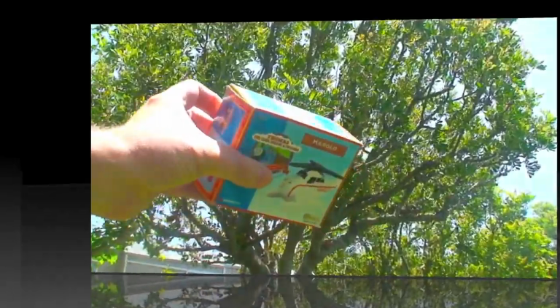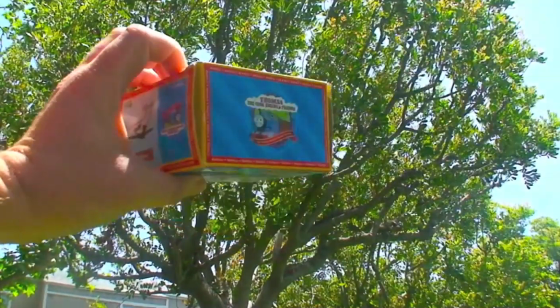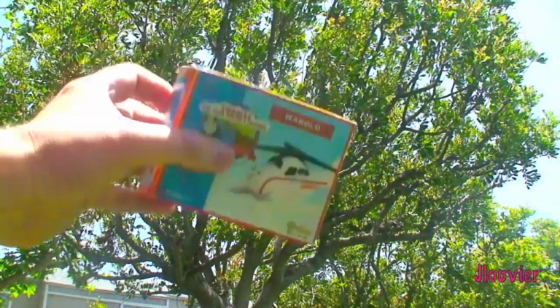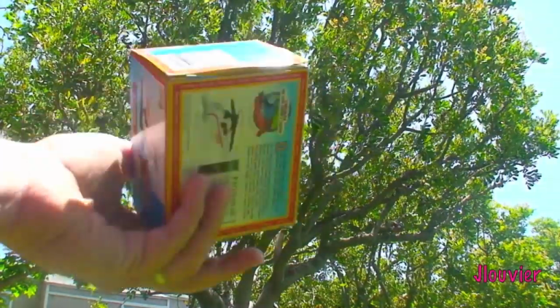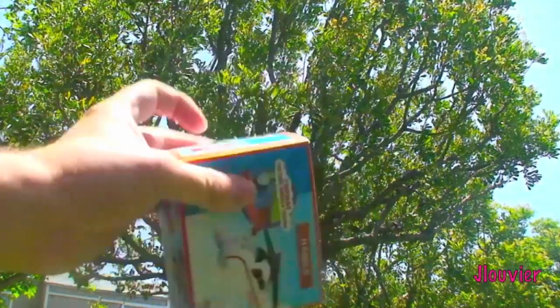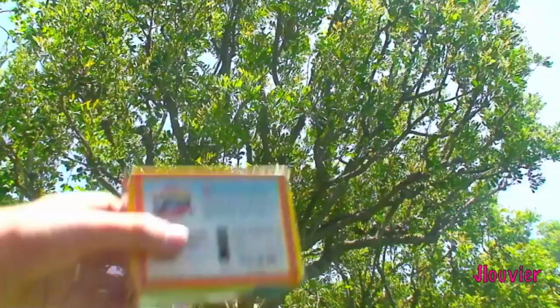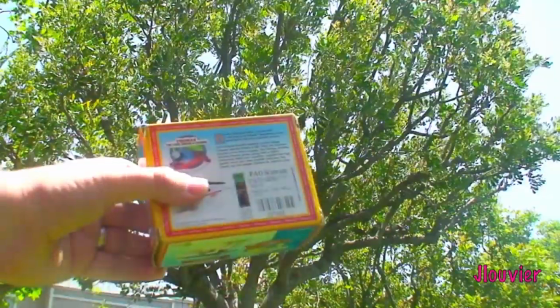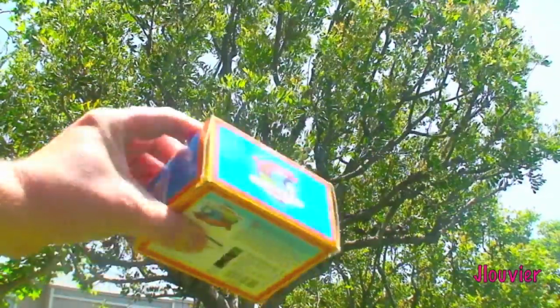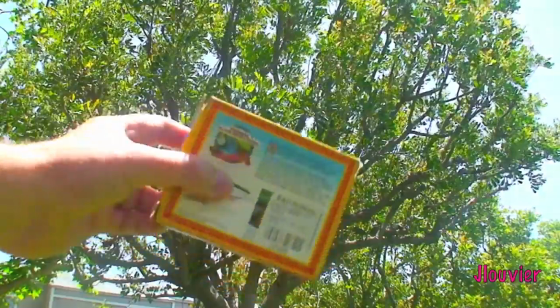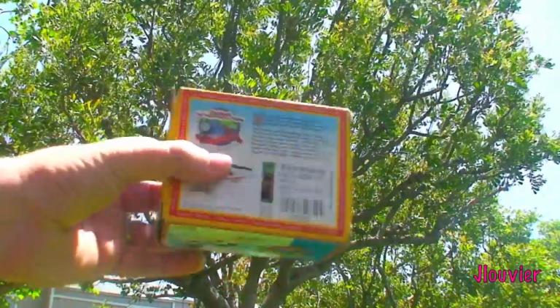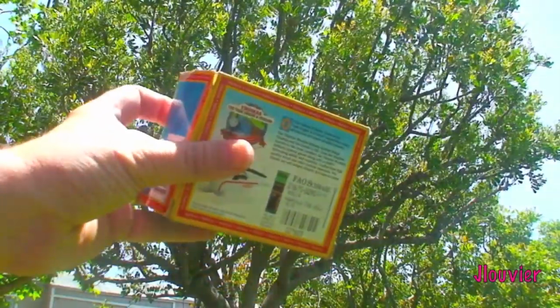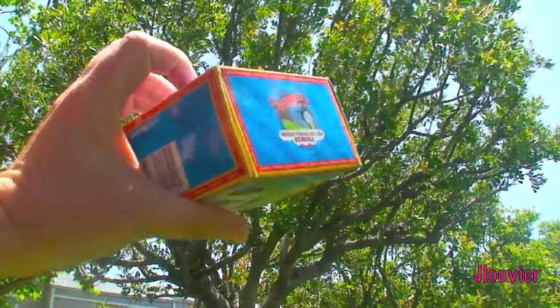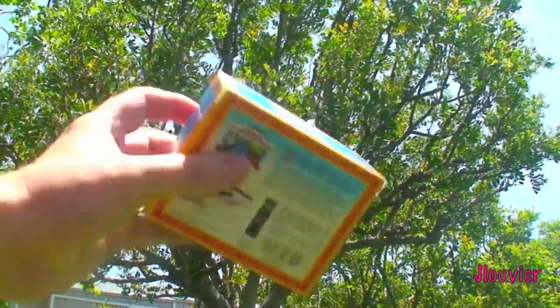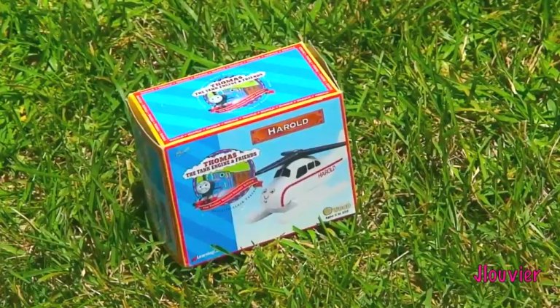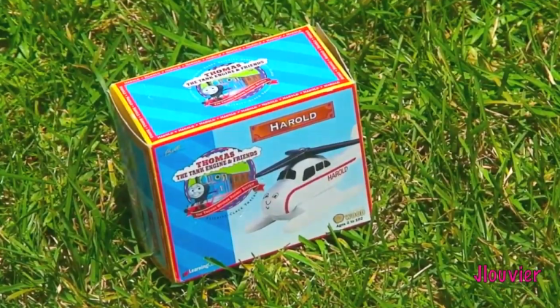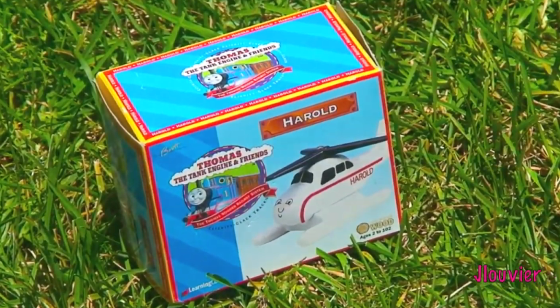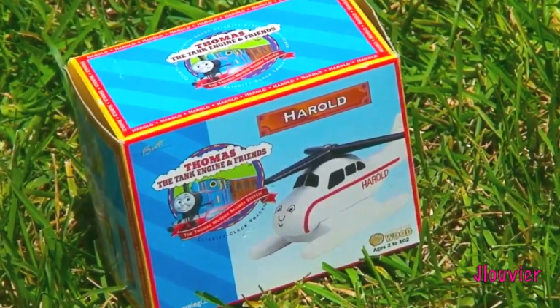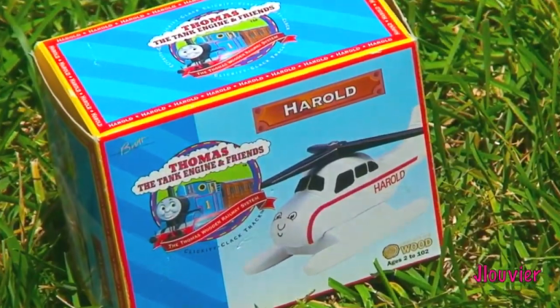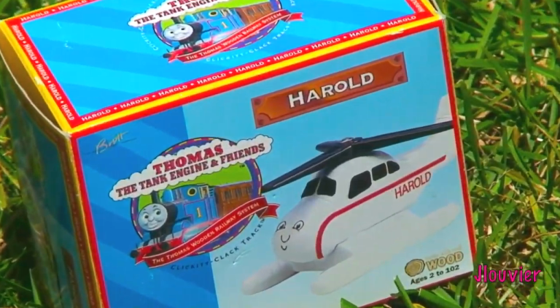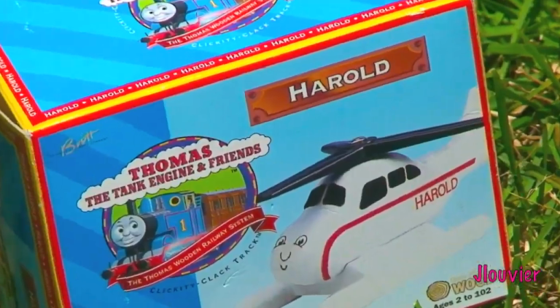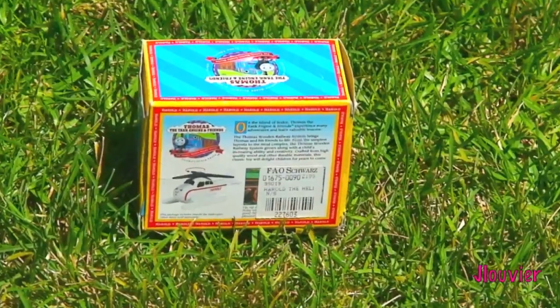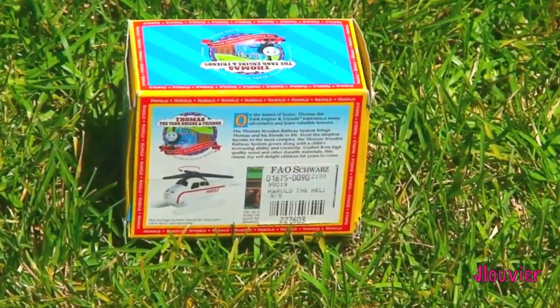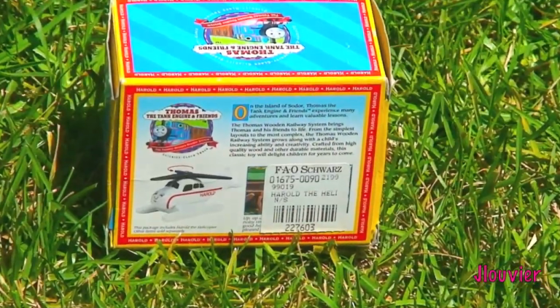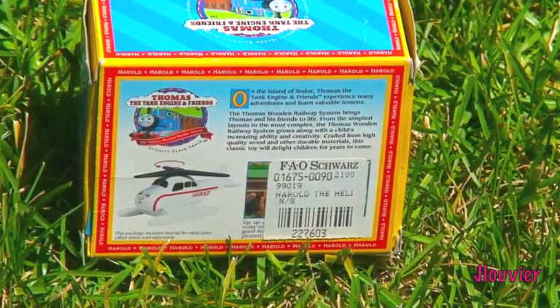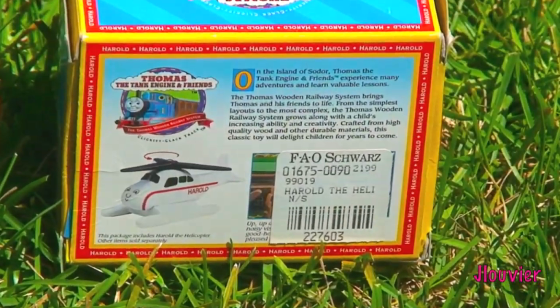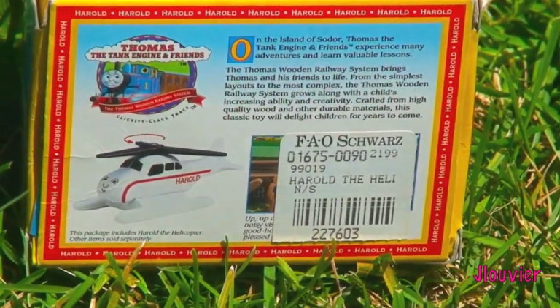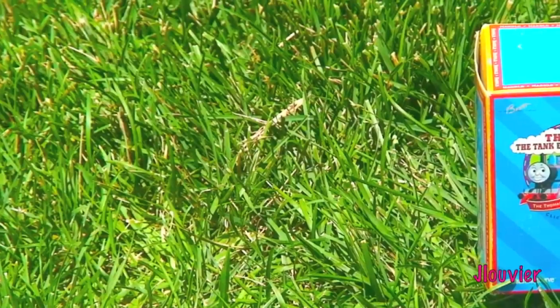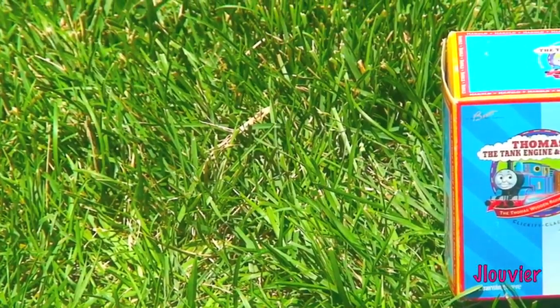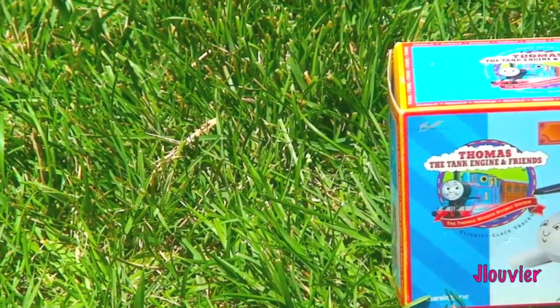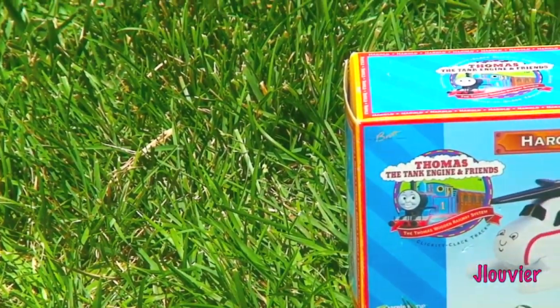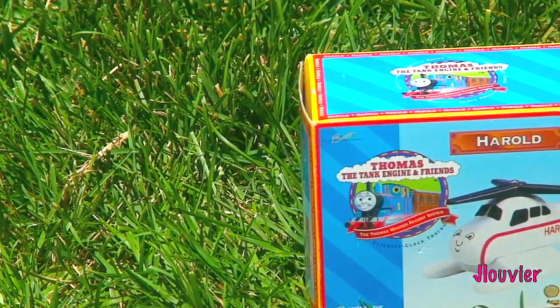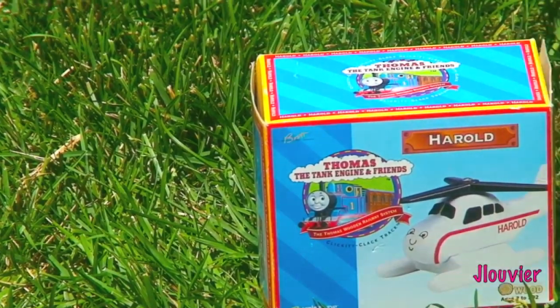Hey everyone, welcome to the 25th episode of Character Friday. Today, we're going to be taking a look at a well-known and beloved character who even has a theme song for himself. This pride of the skies, as the song says, is none other than Harold the helicopter.